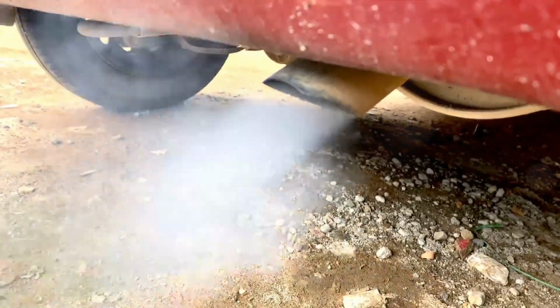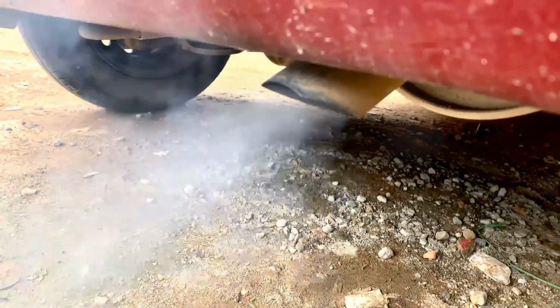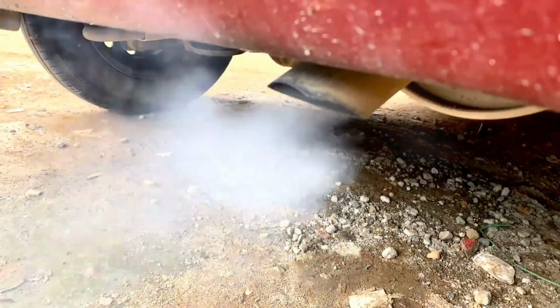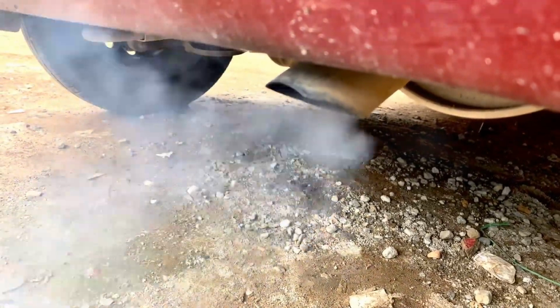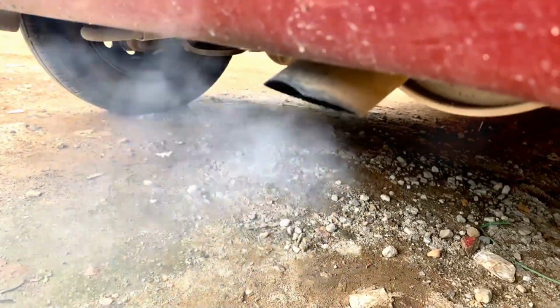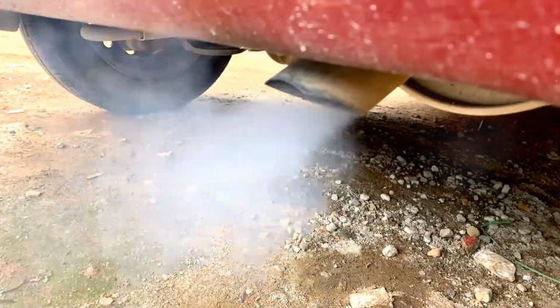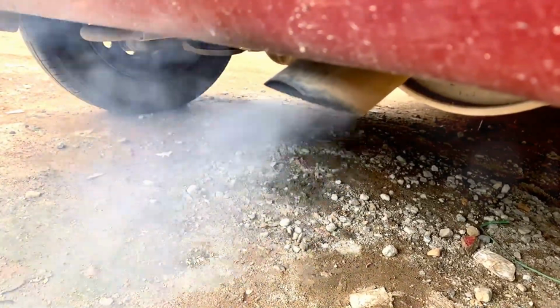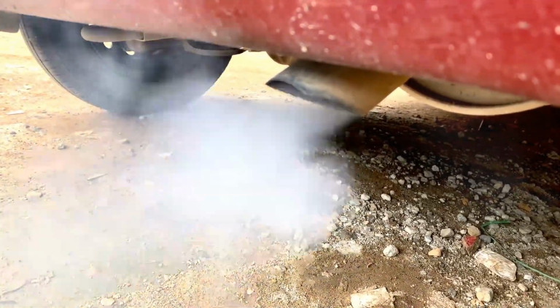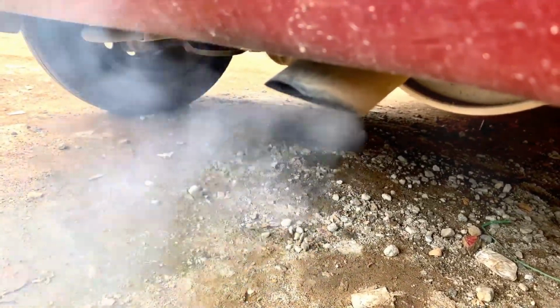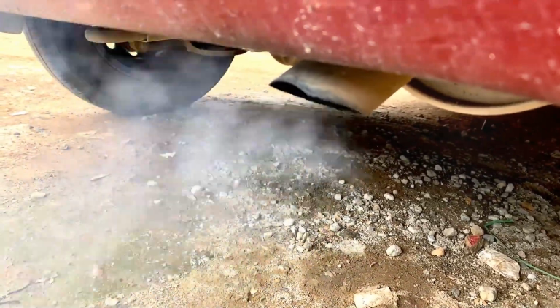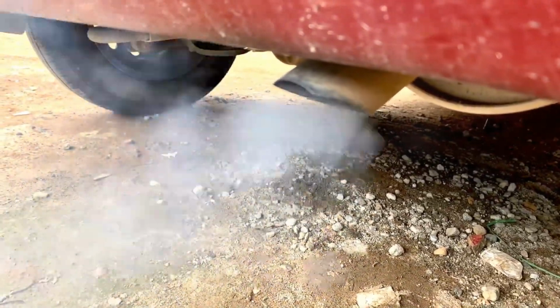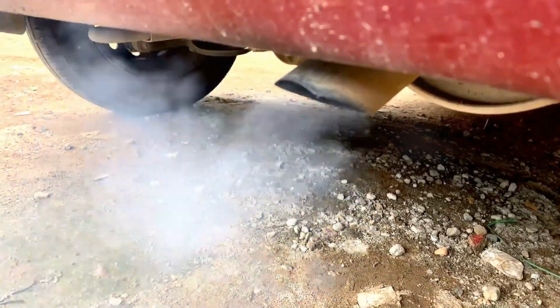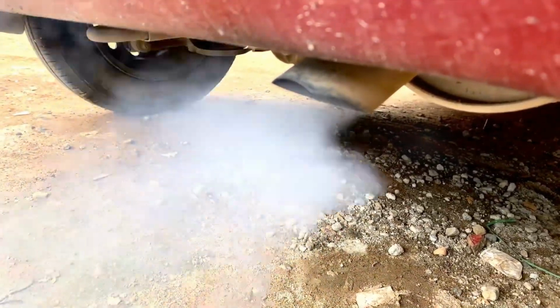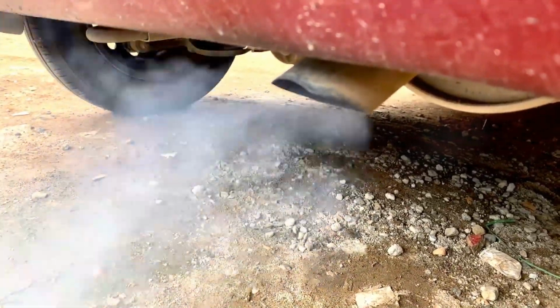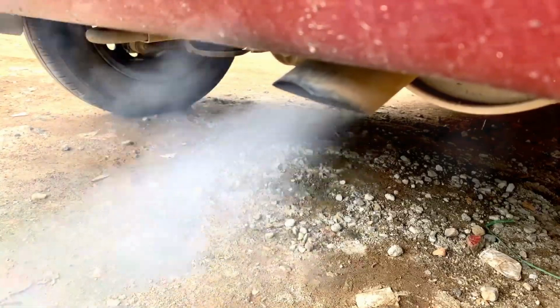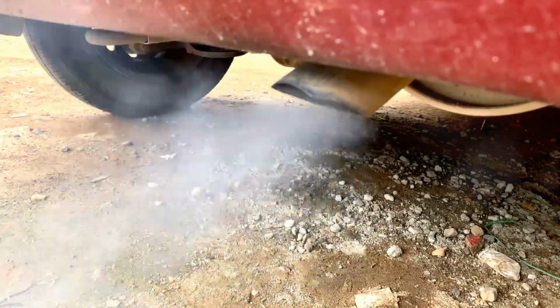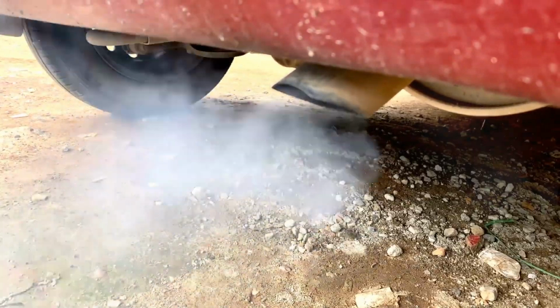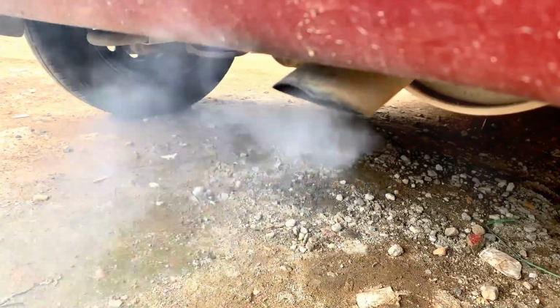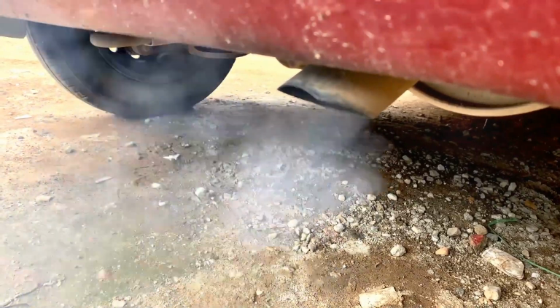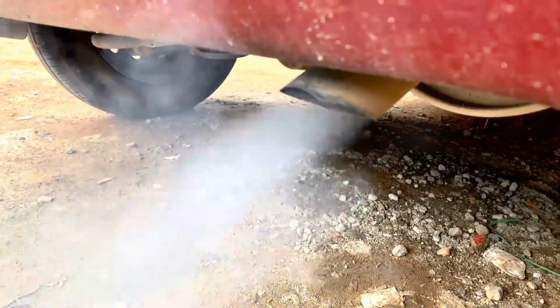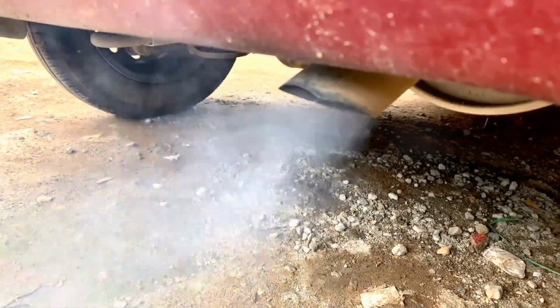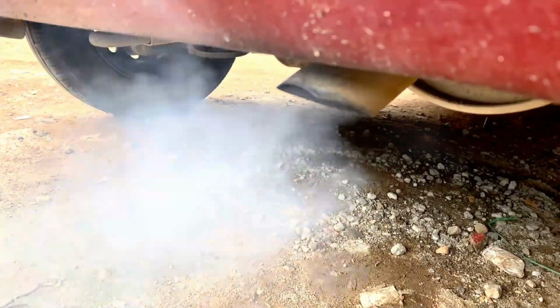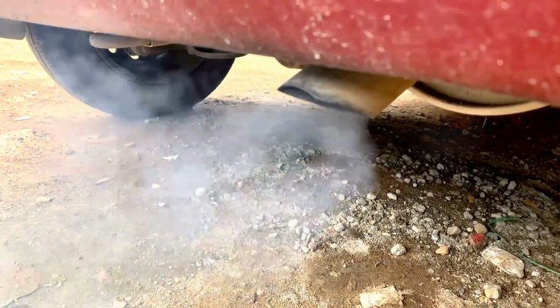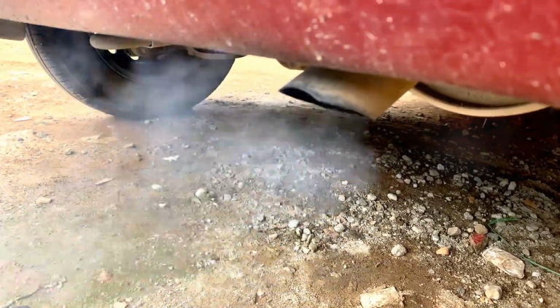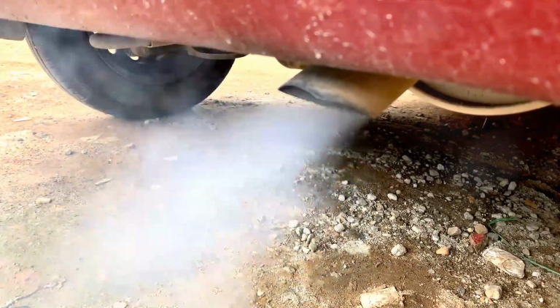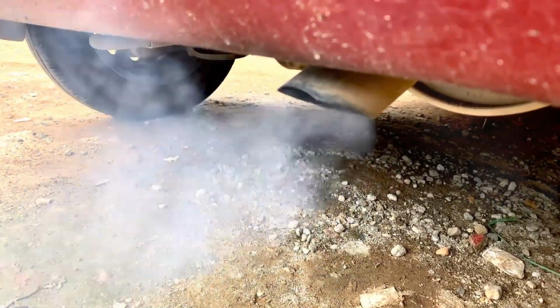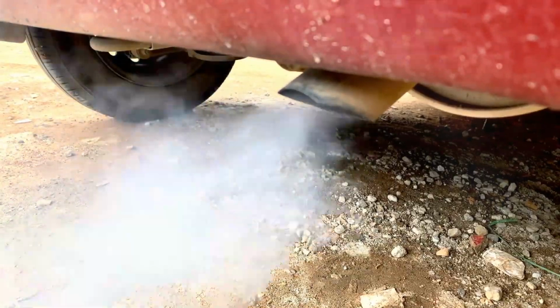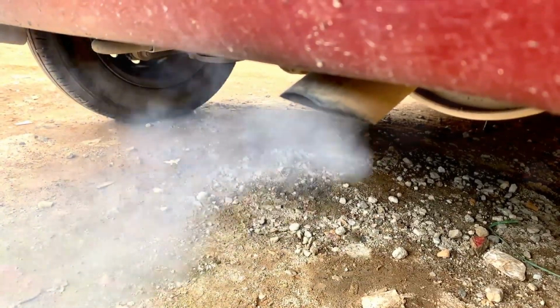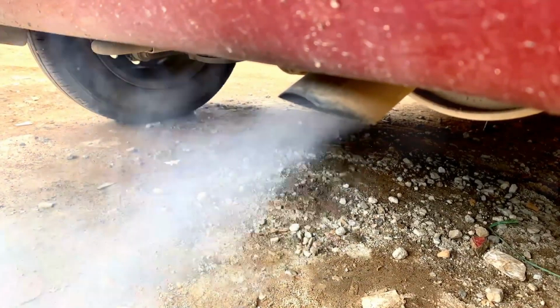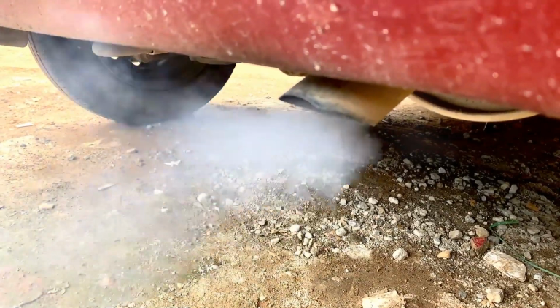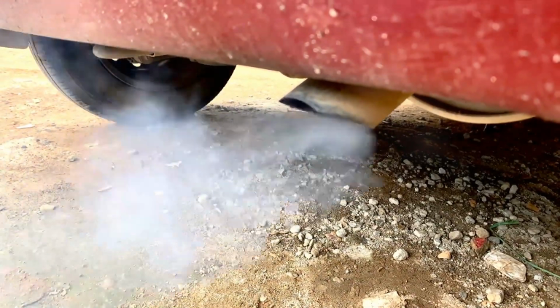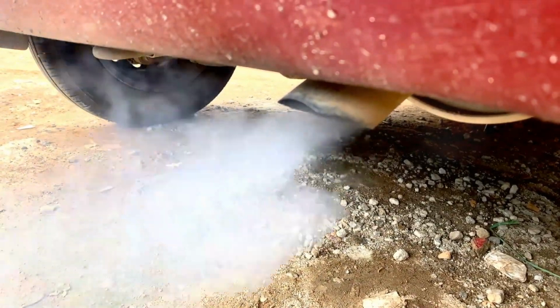Thirdly, your catalytic converter — which helps protect our environment by converting harmful carbon monoxide into carbon dioxide — might be malfunctioning. If this is the case, your car will not pass an emissions test and will generally run at a higher temperature.